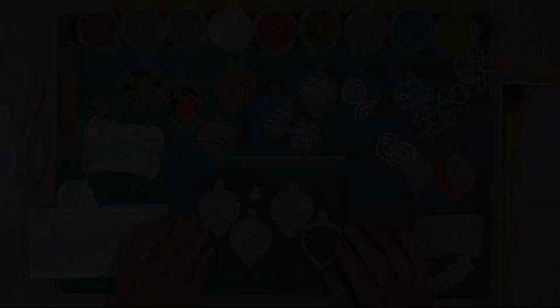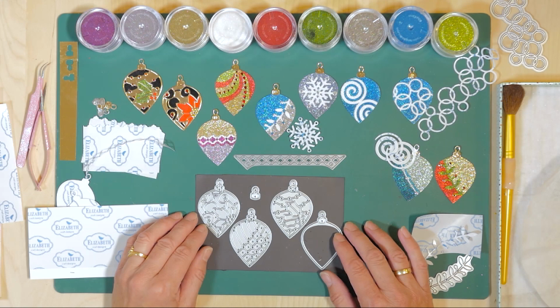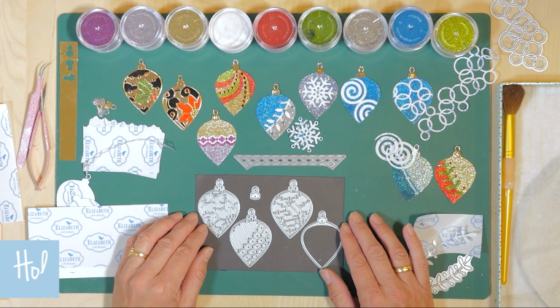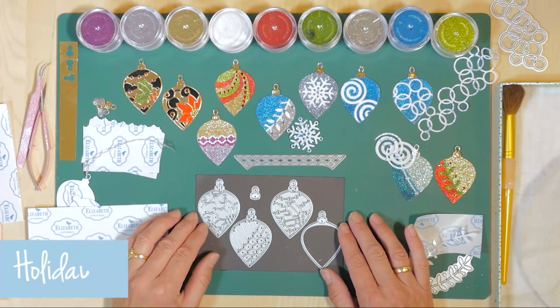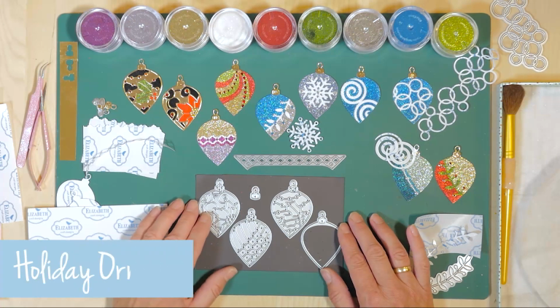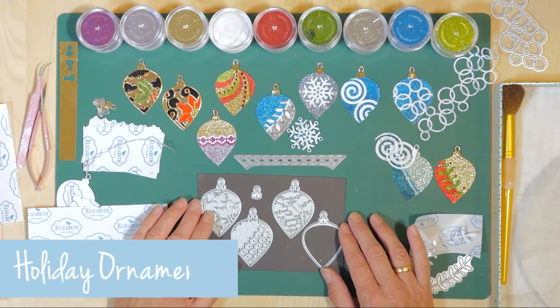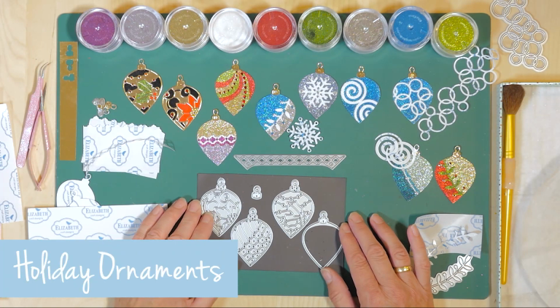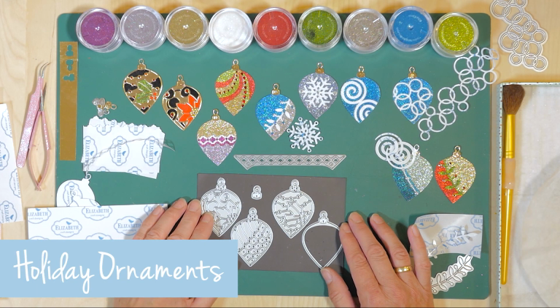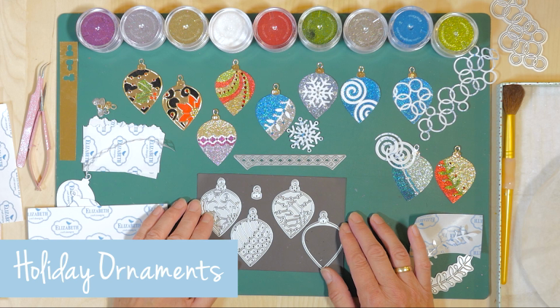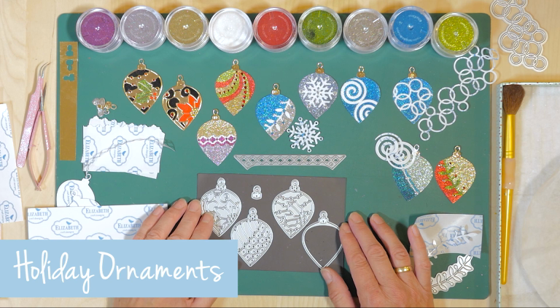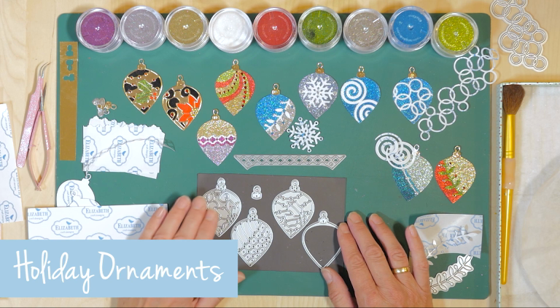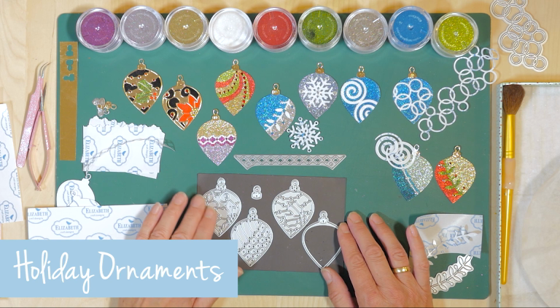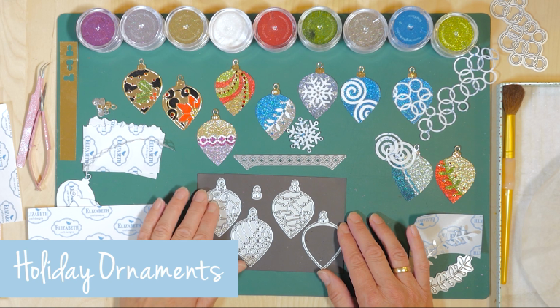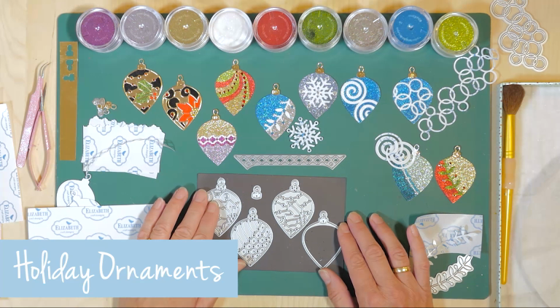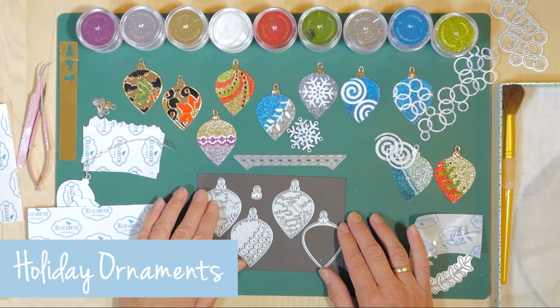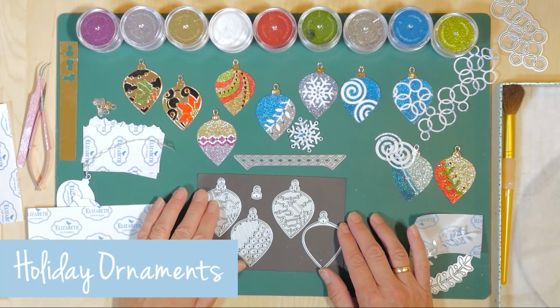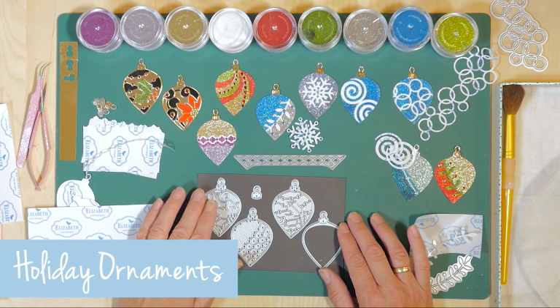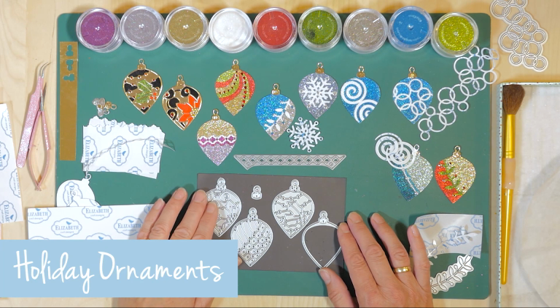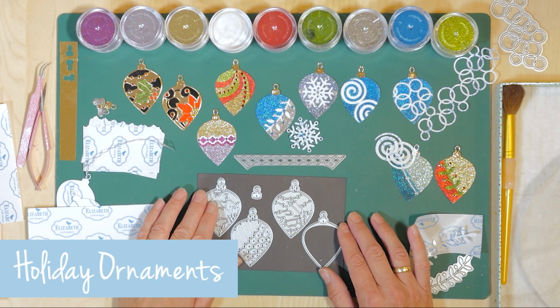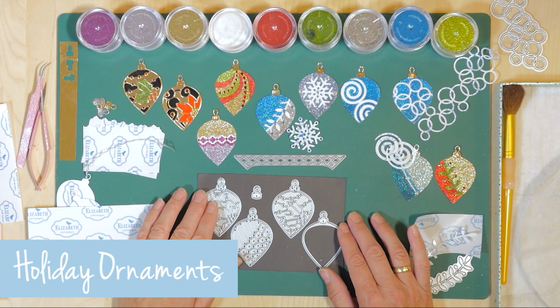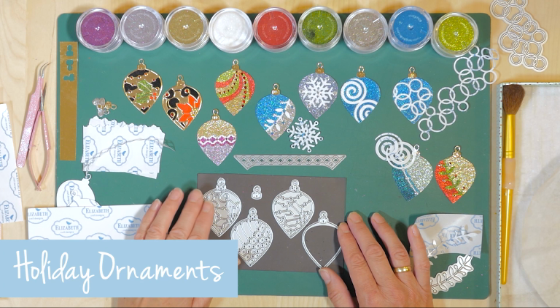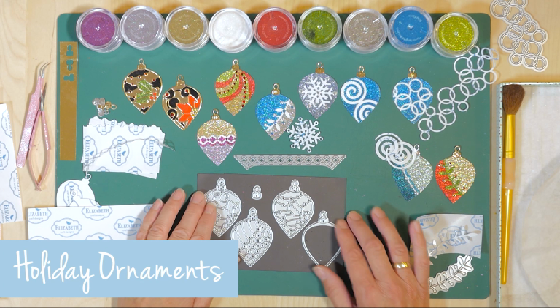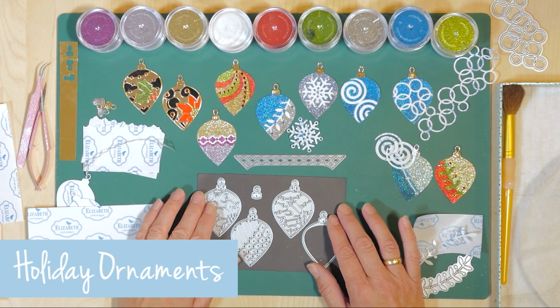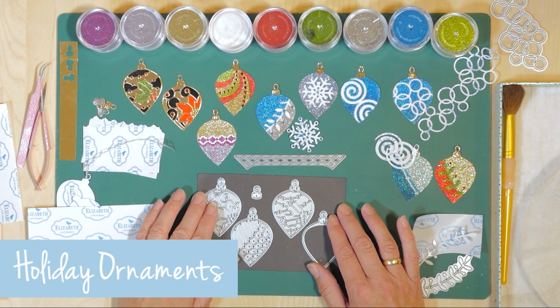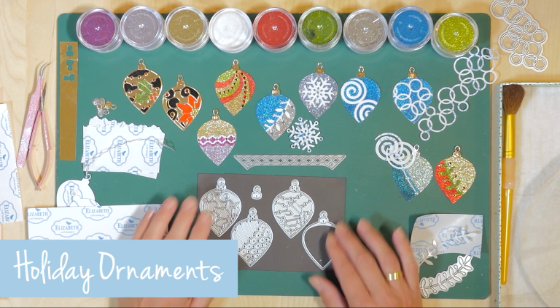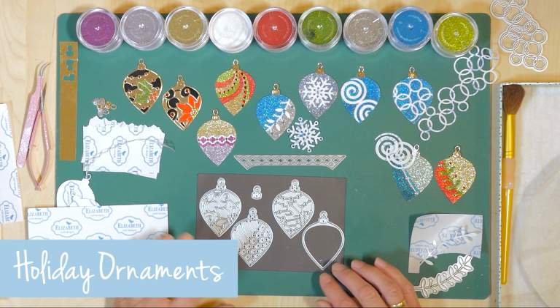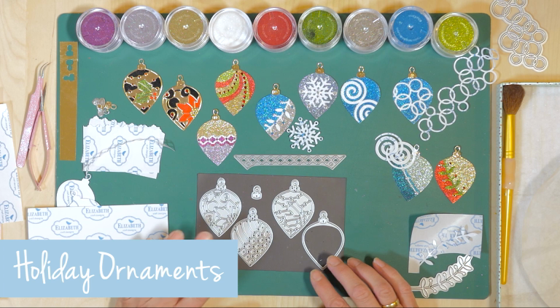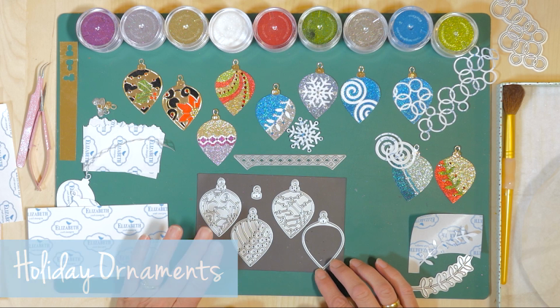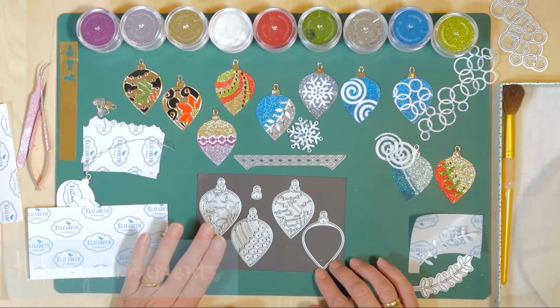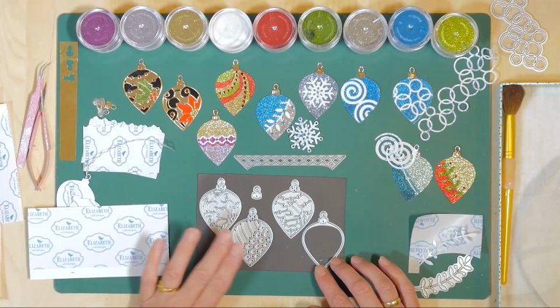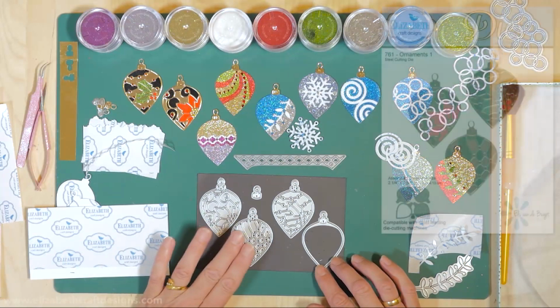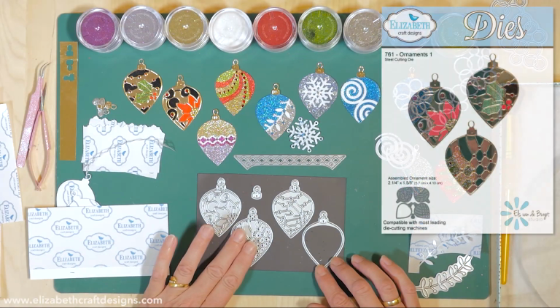Welcome to Technique Friday with Els. Today I'll be showing you different techniques with our Silk Microfine Glitter using Ornament Set 1.